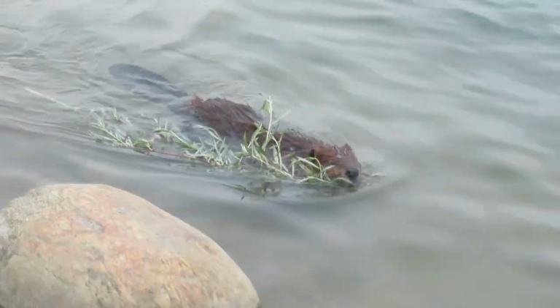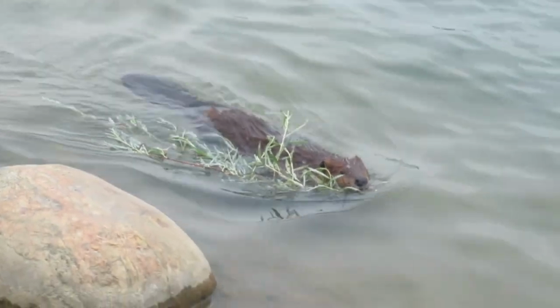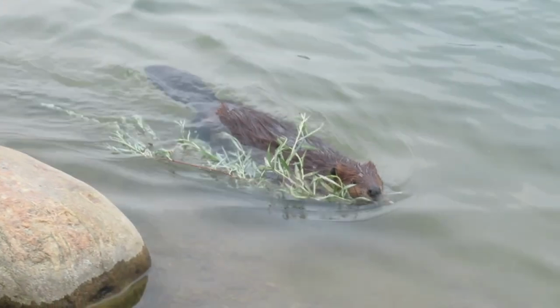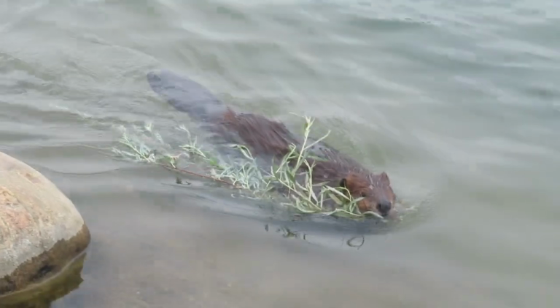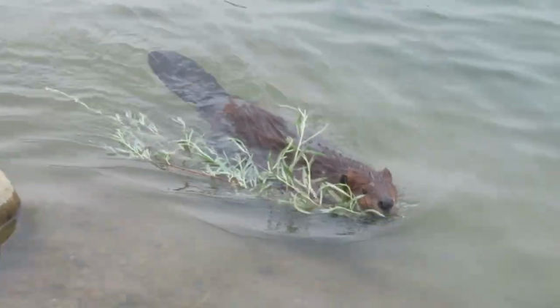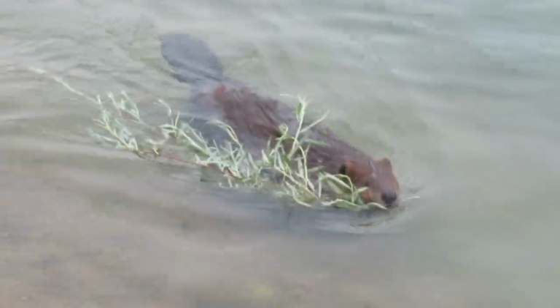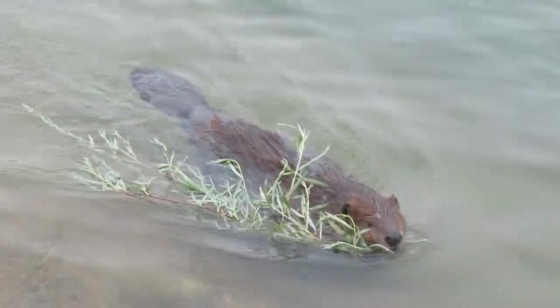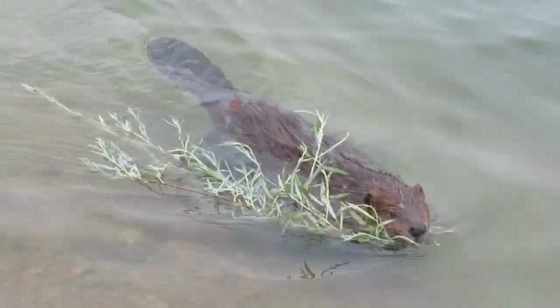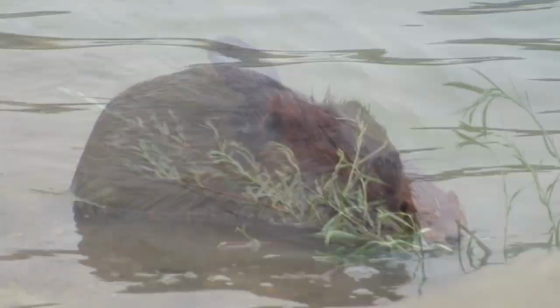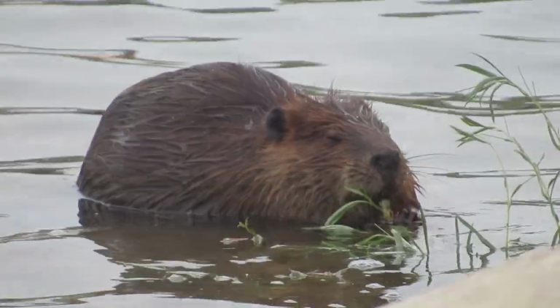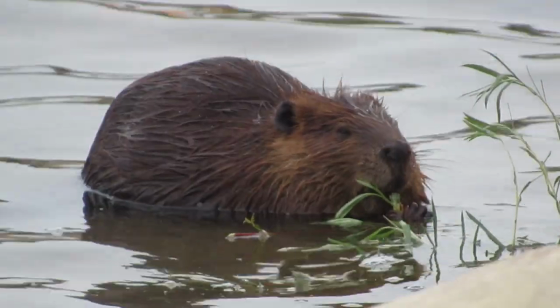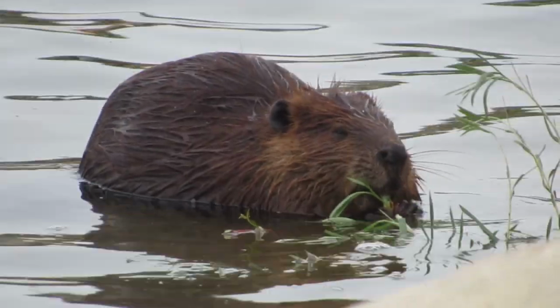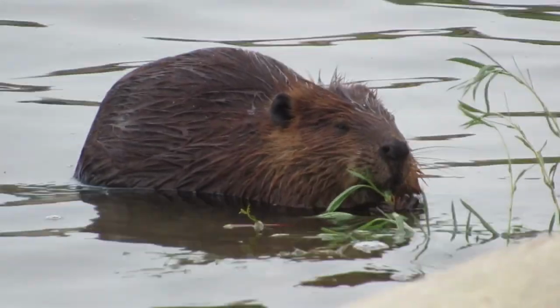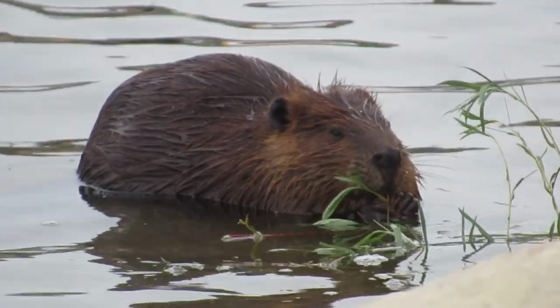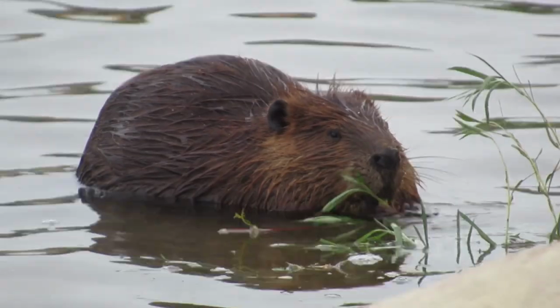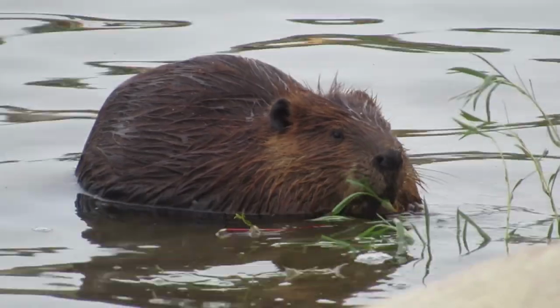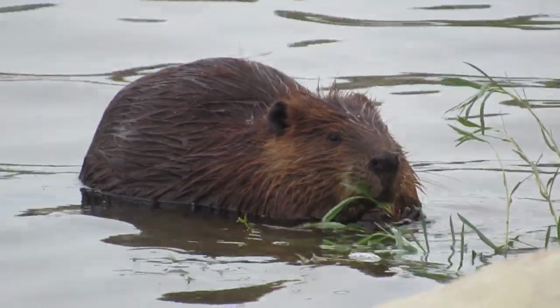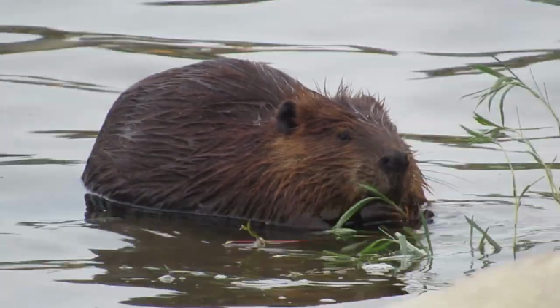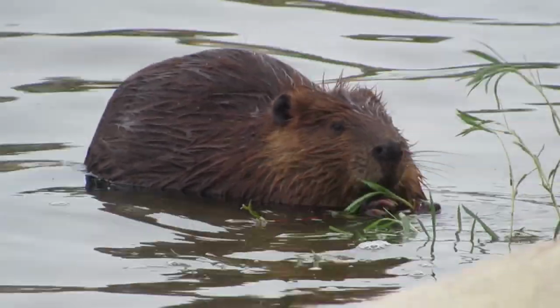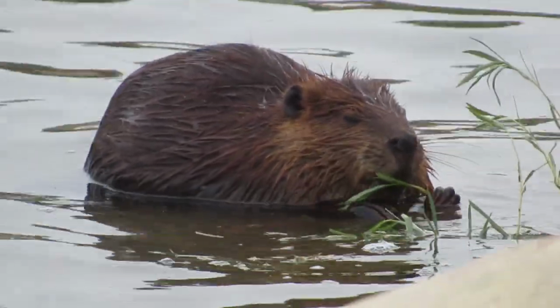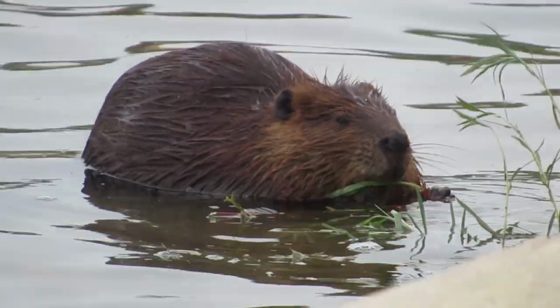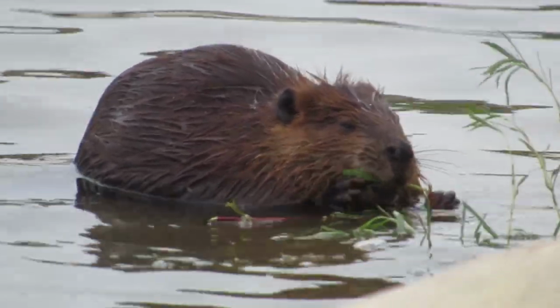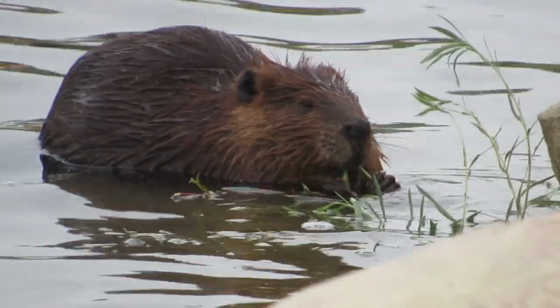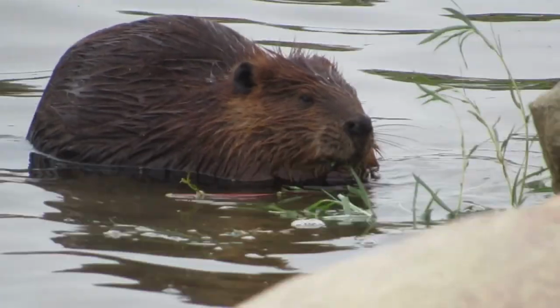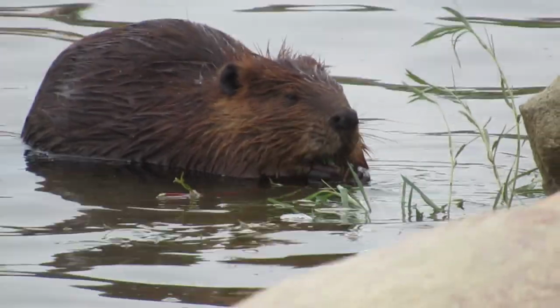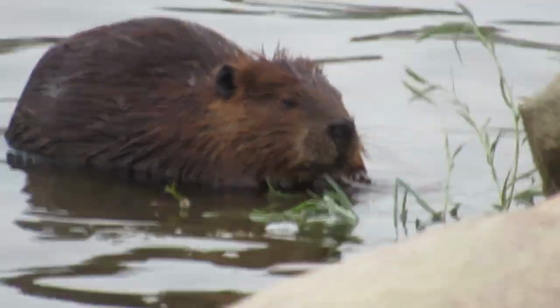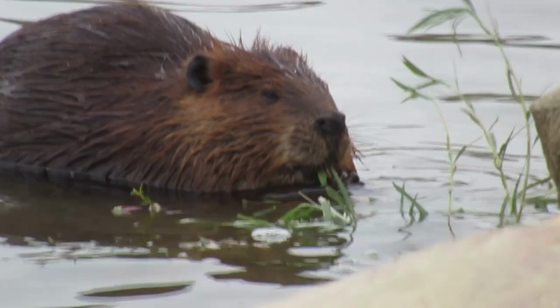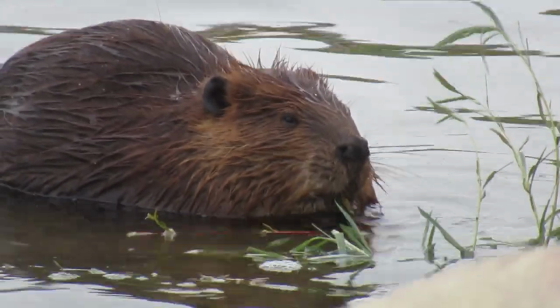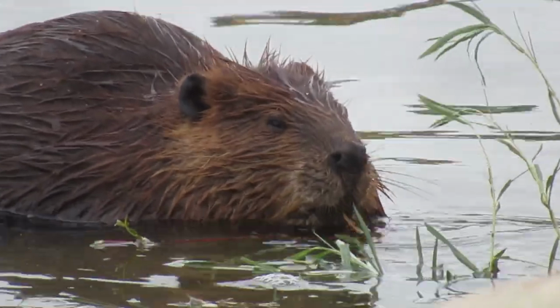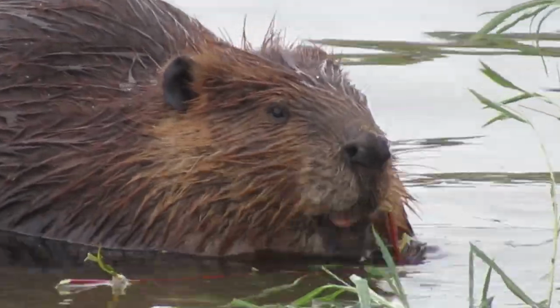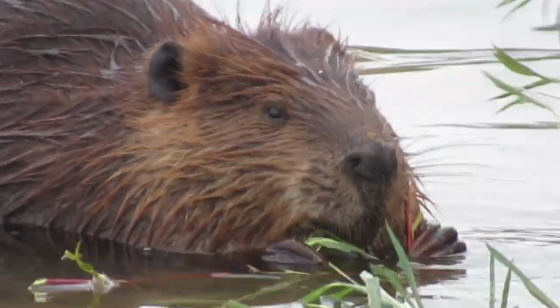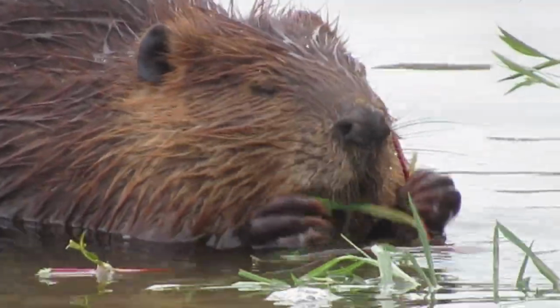He settled on a spot maybe 10 or 12 feet further along, a couple of rocks from where I was, and I was able to turn around and sit down on the rock and had a really good view of the beaver eating.